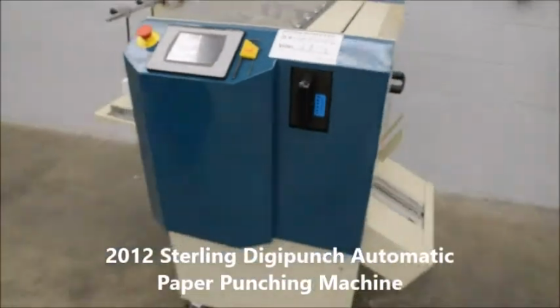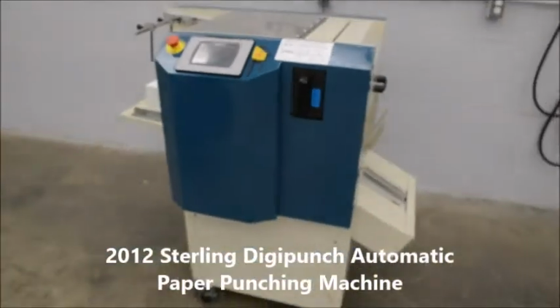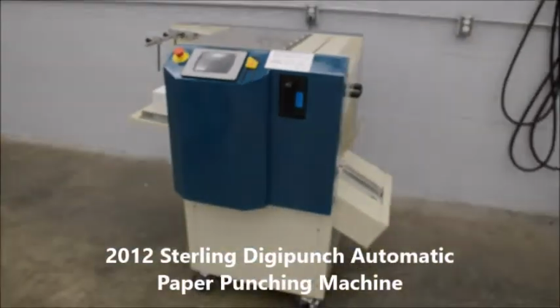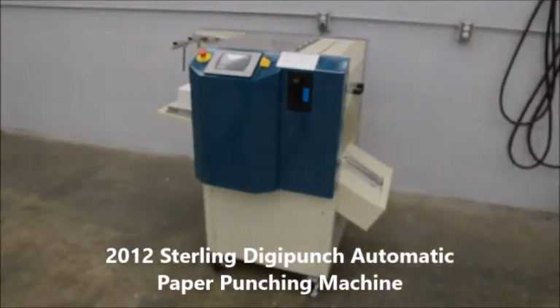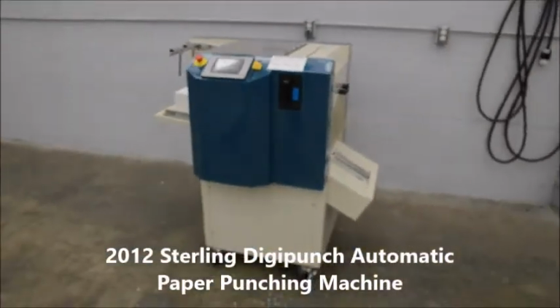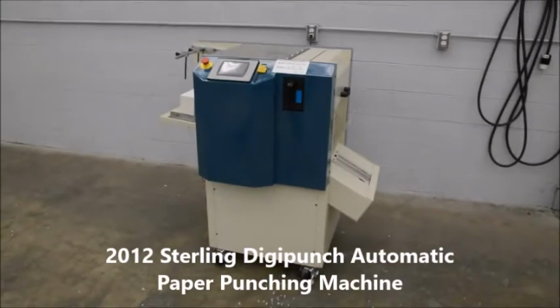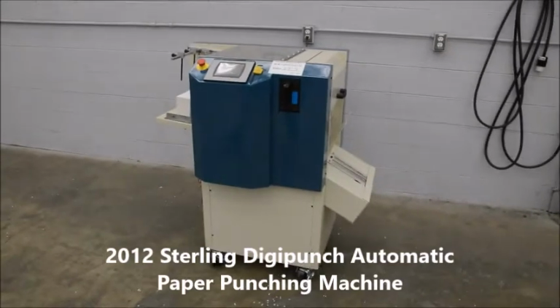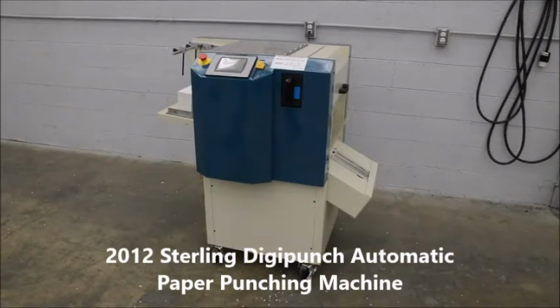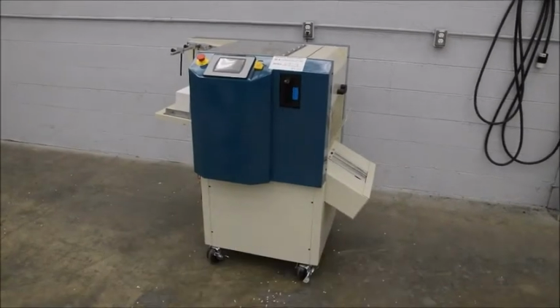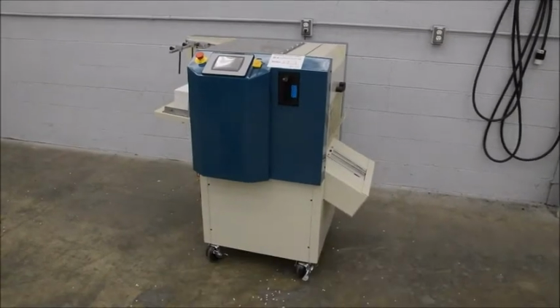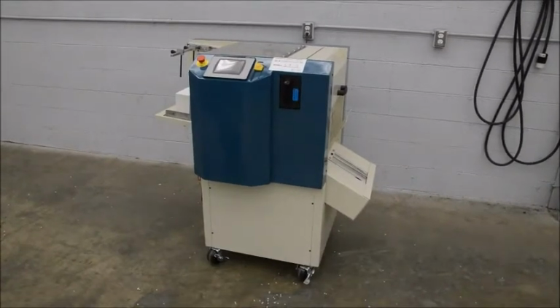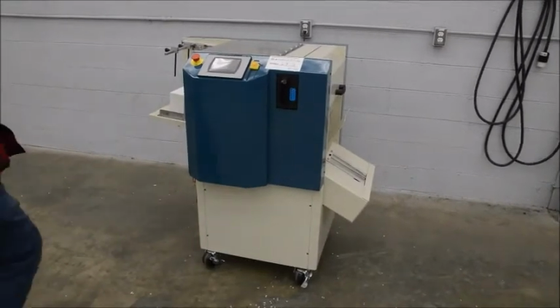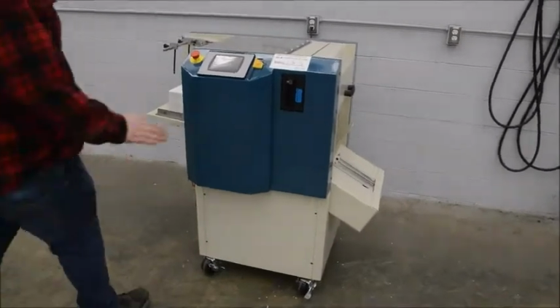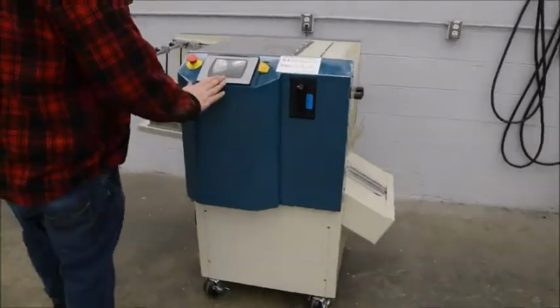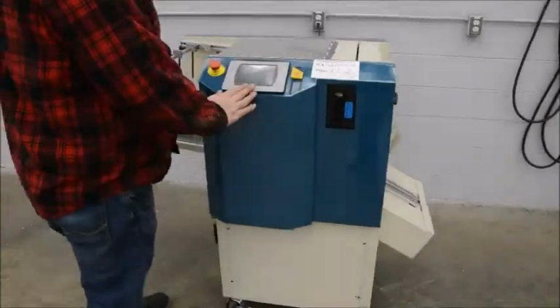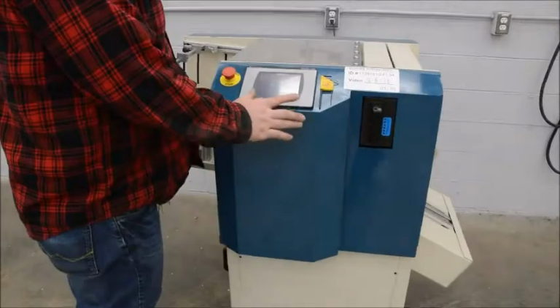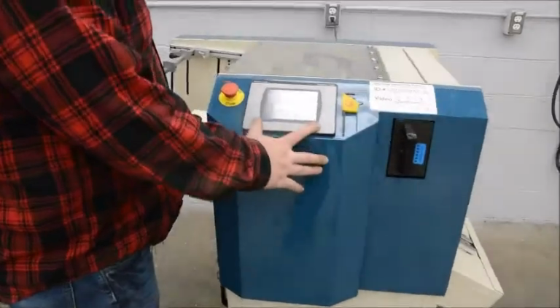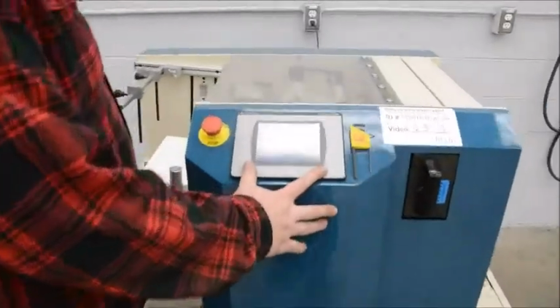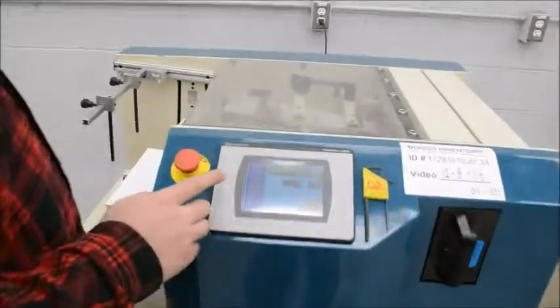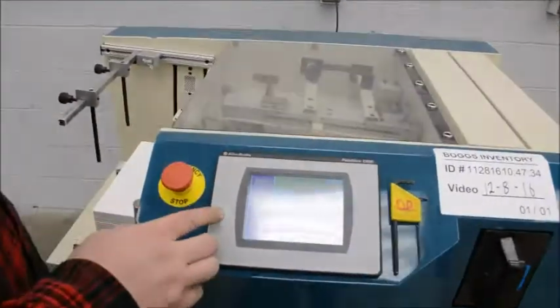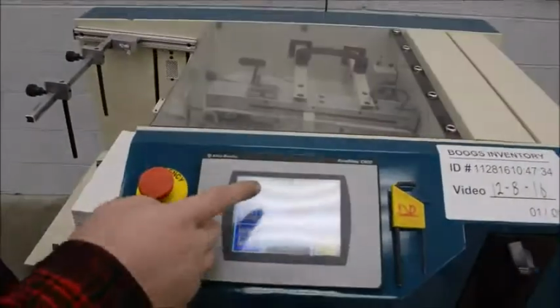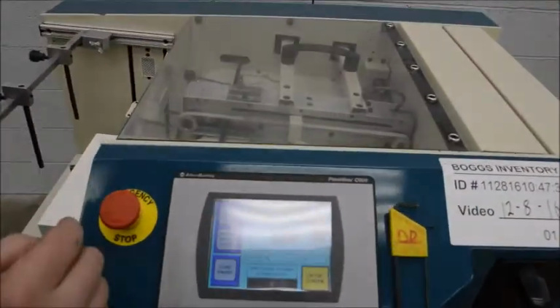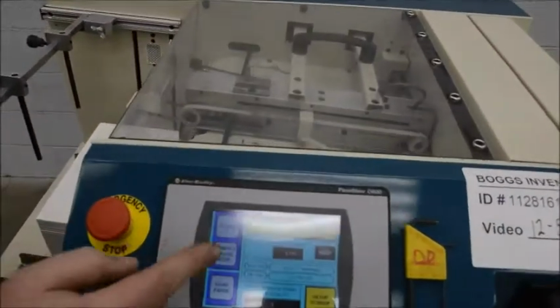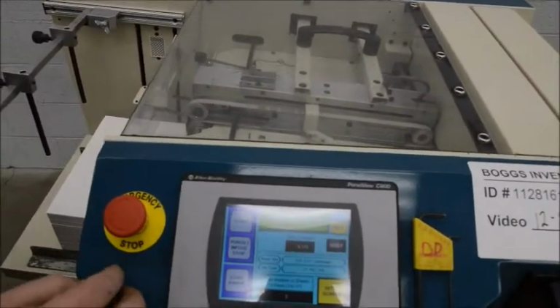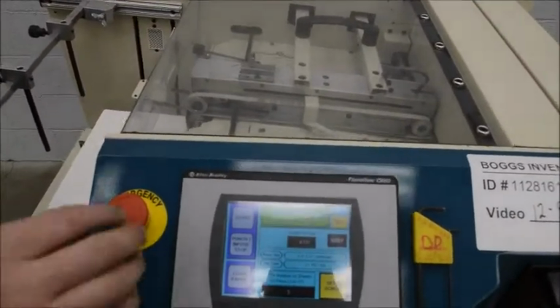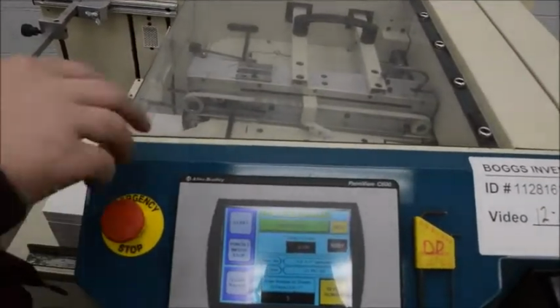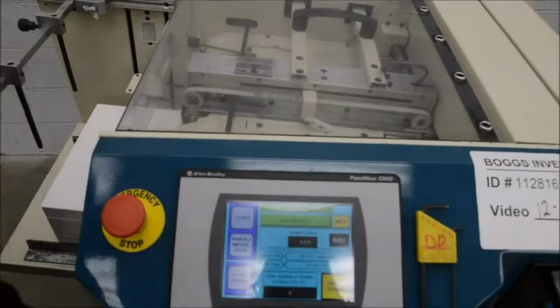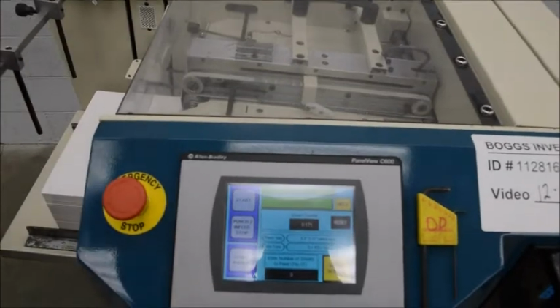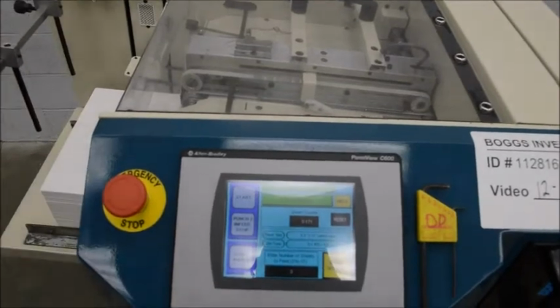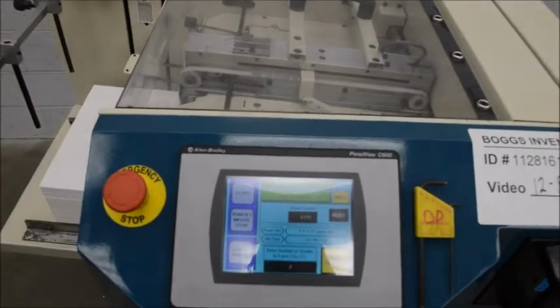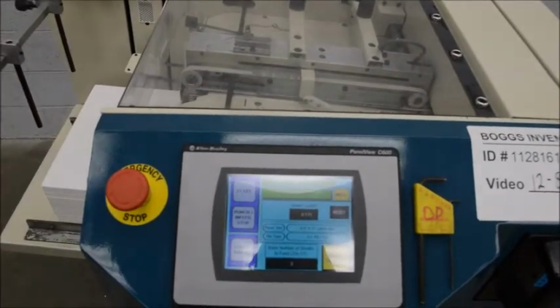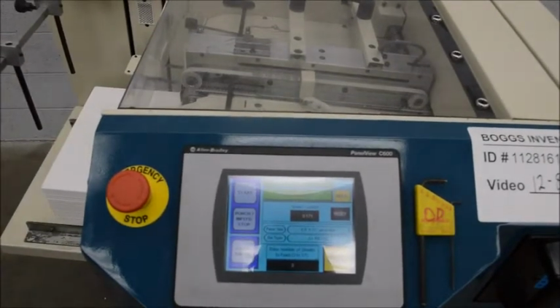Here we have a Sterling DigiPunch made by Spiel Associates. This model has the touch screen with all your setup involved. You input your paper size and your die type, and it automatically registers all your stops and guides.